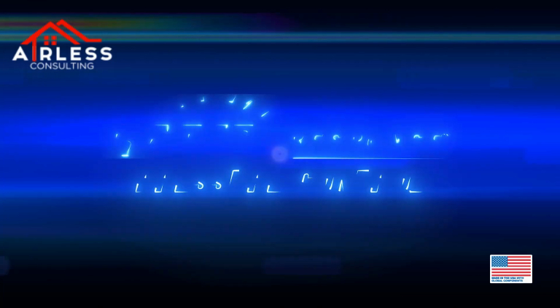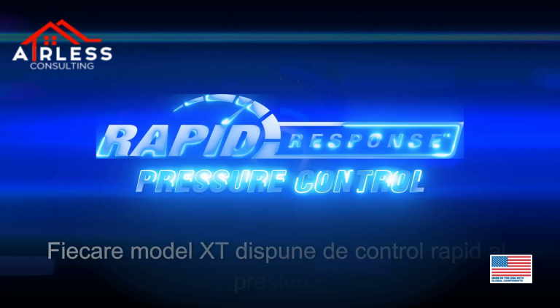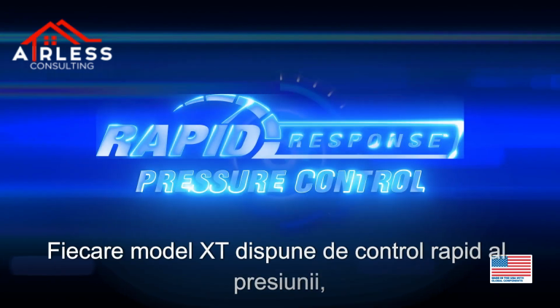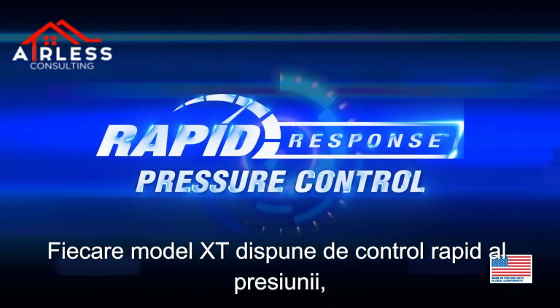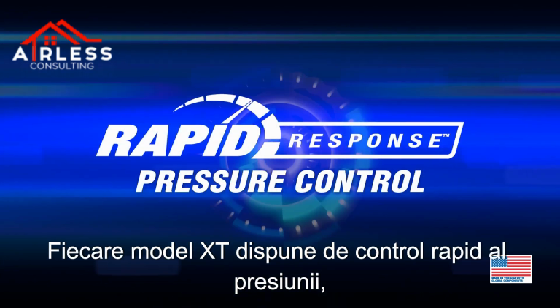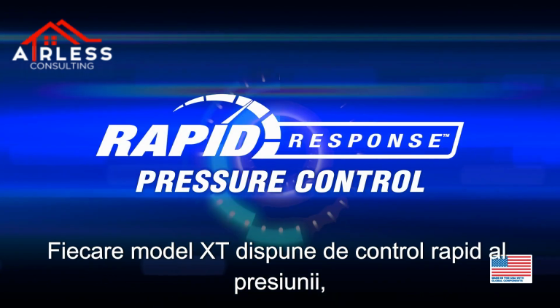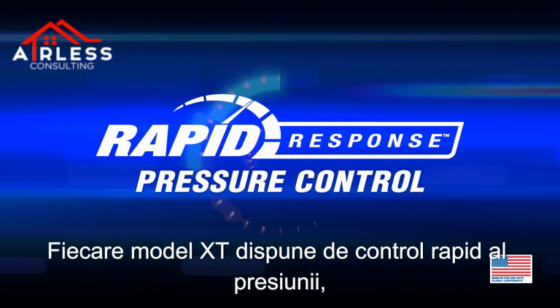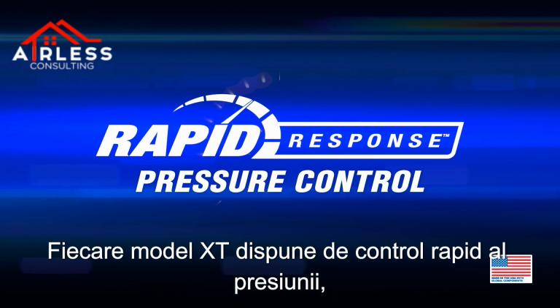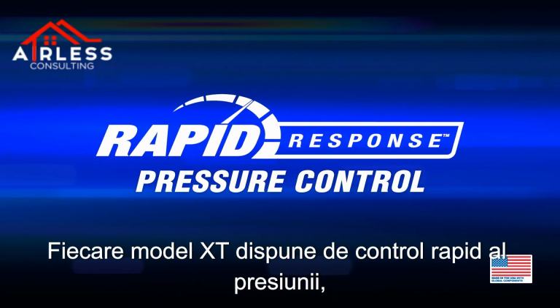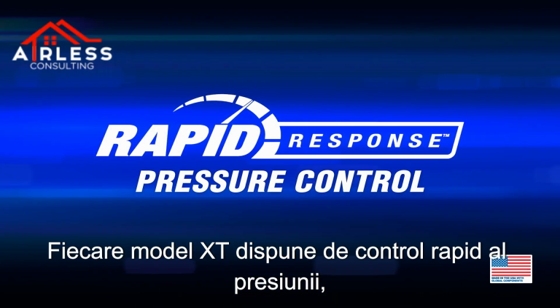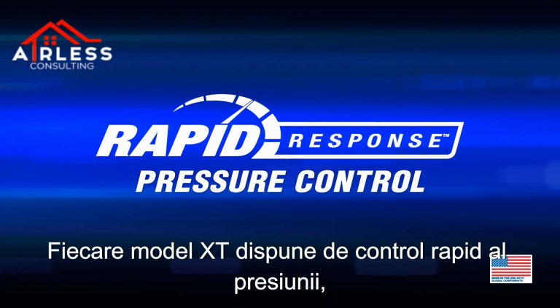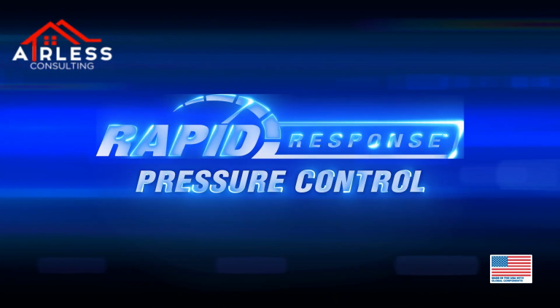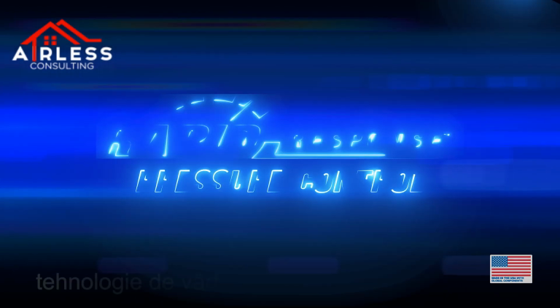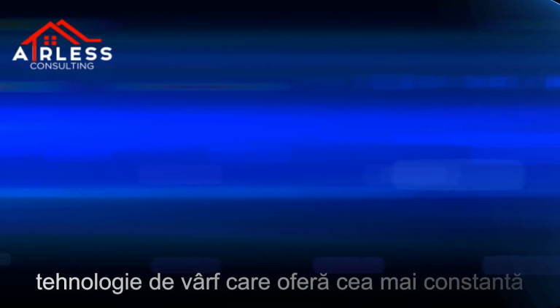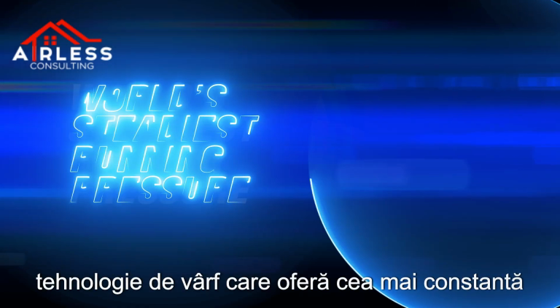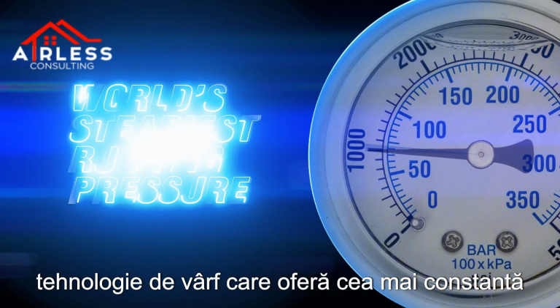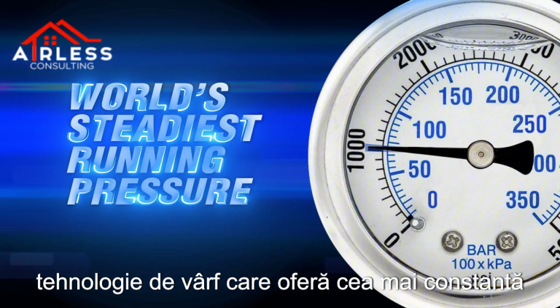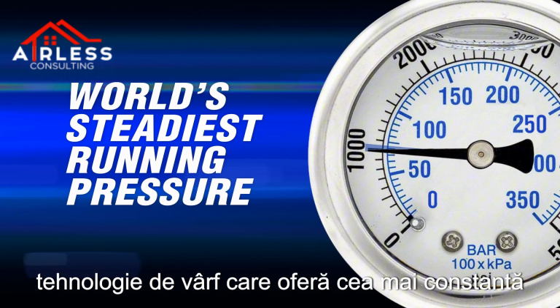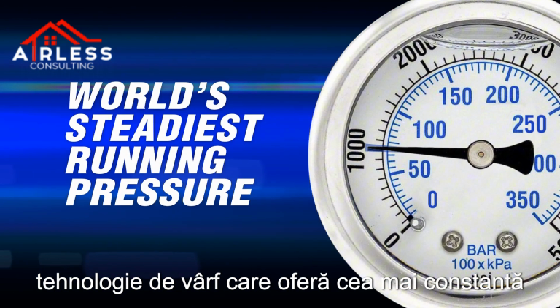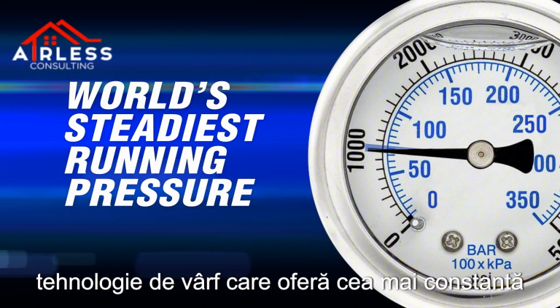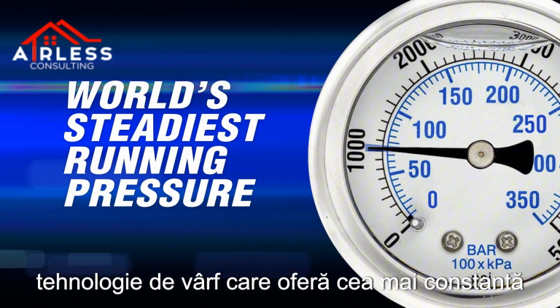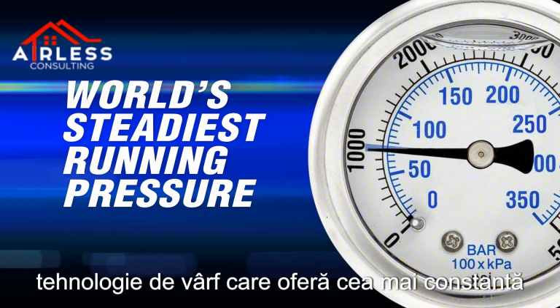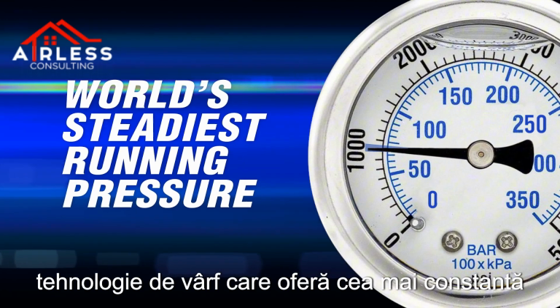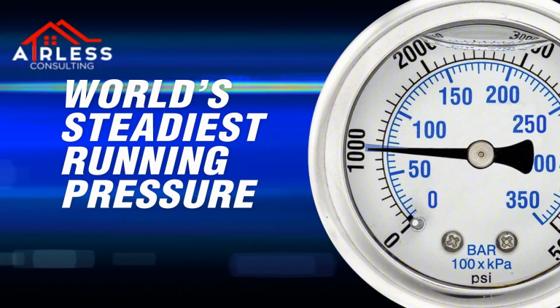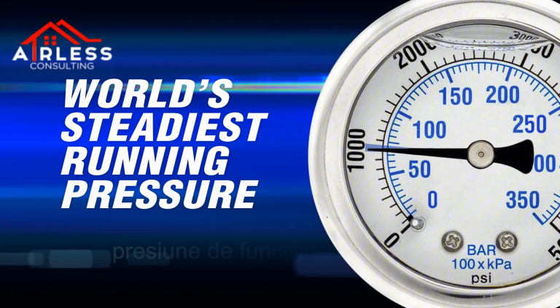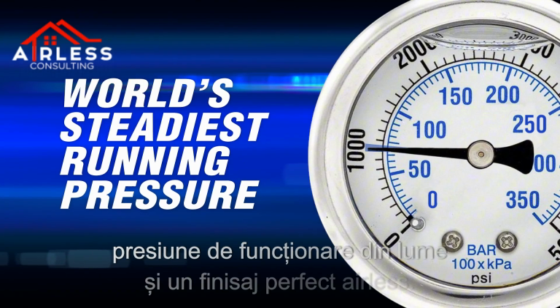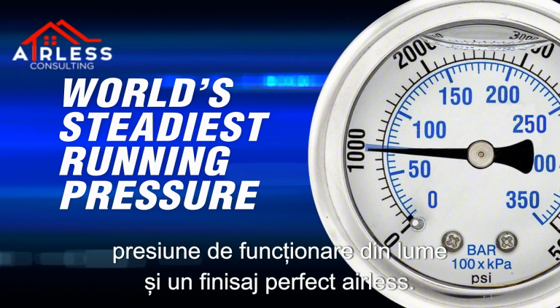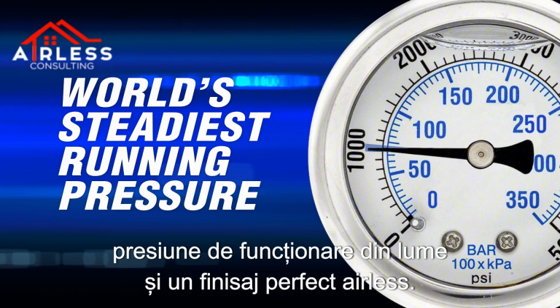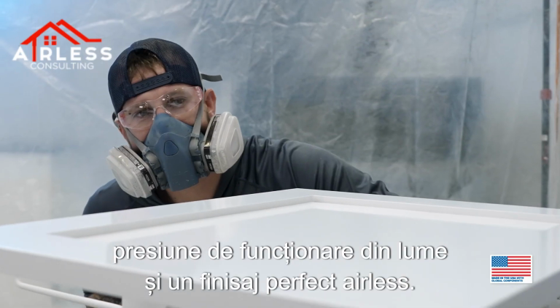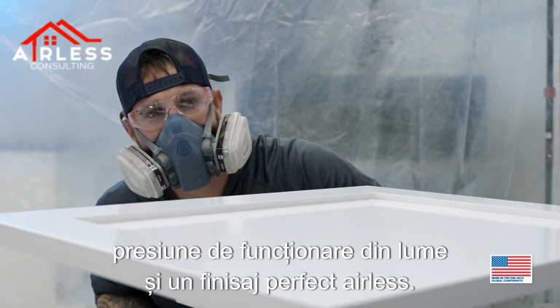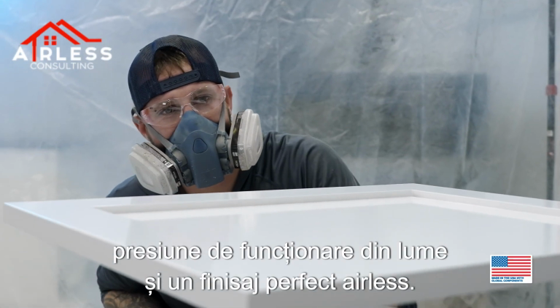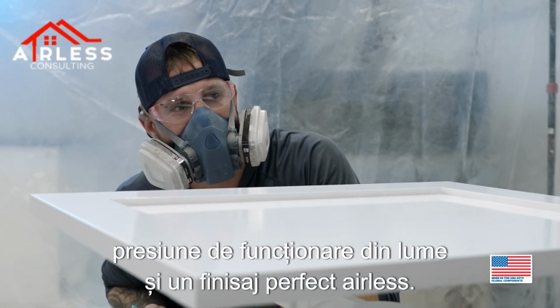Every XT model features rapid response pressure control — cutting edge technology that delivers the world's steadiest running pressure and perfect airless finish.